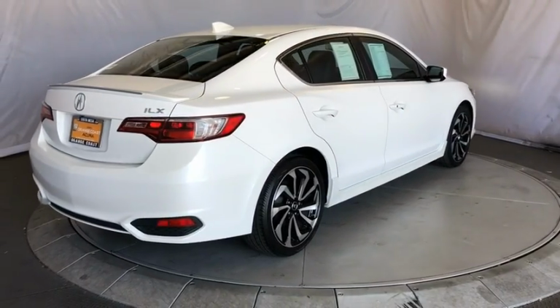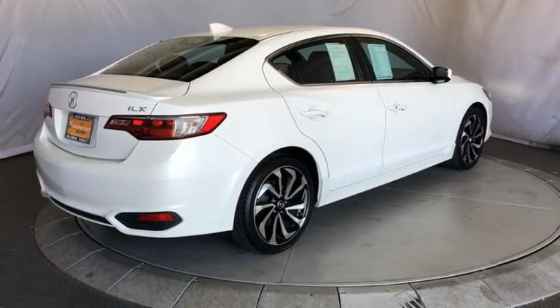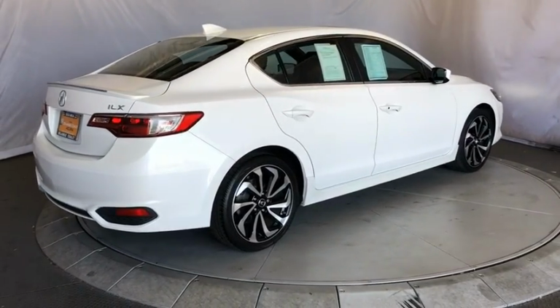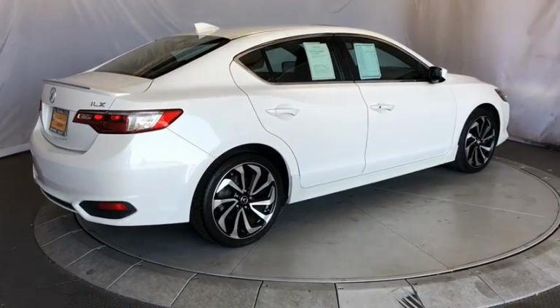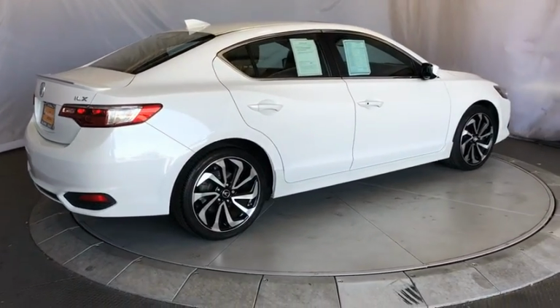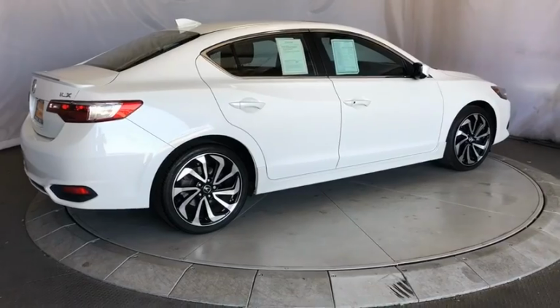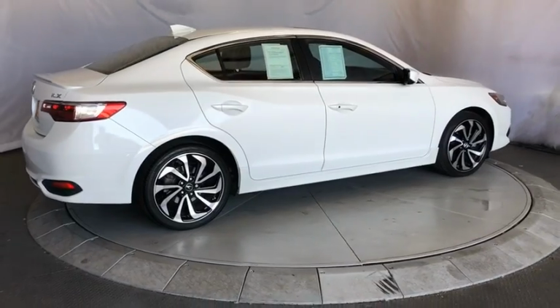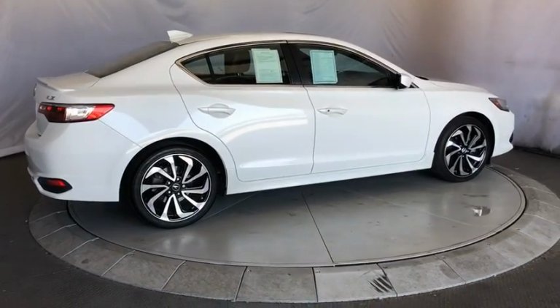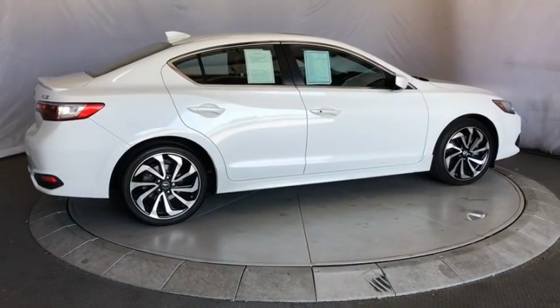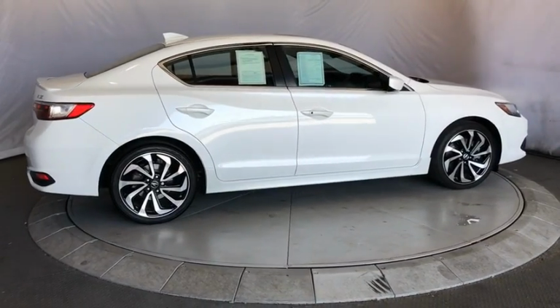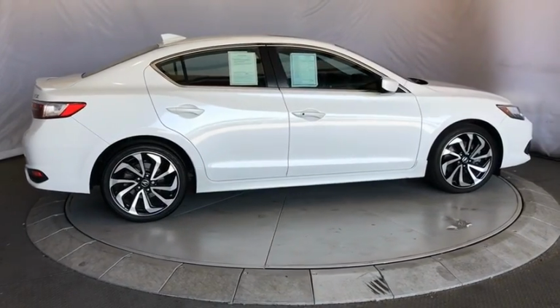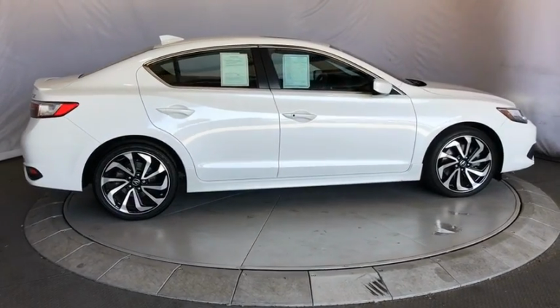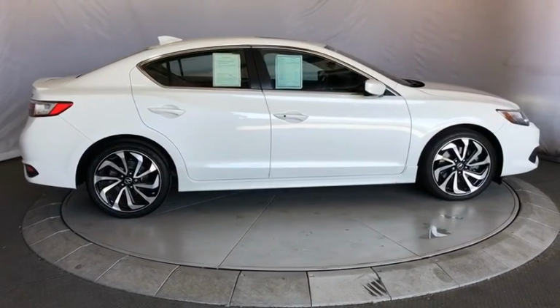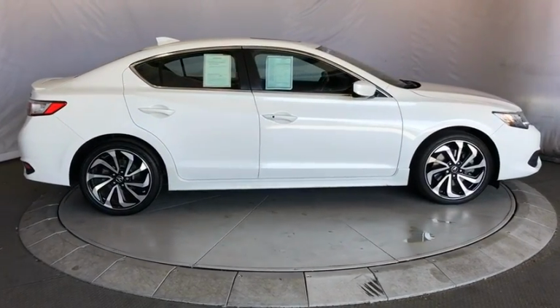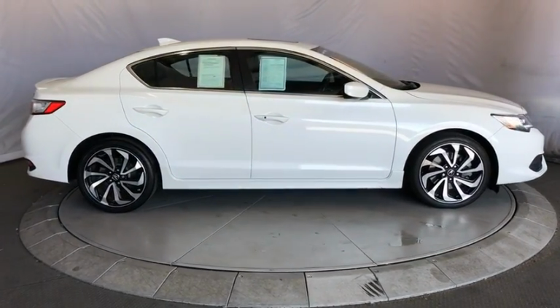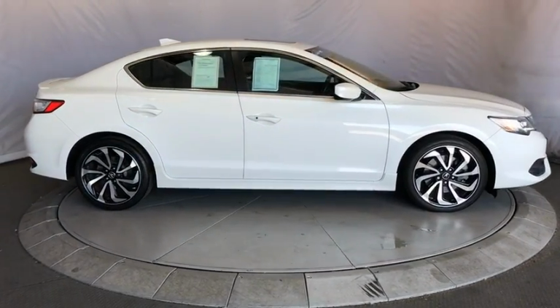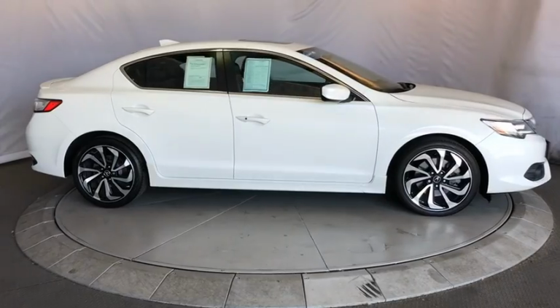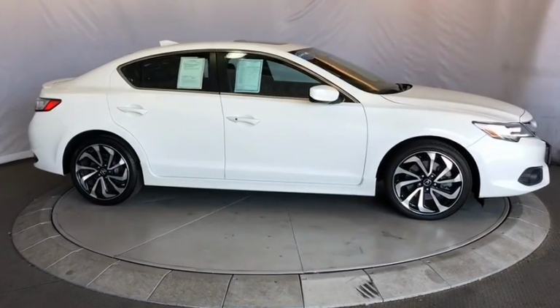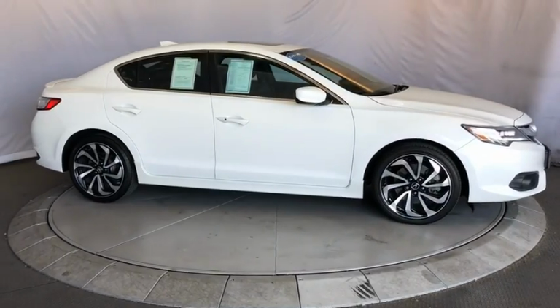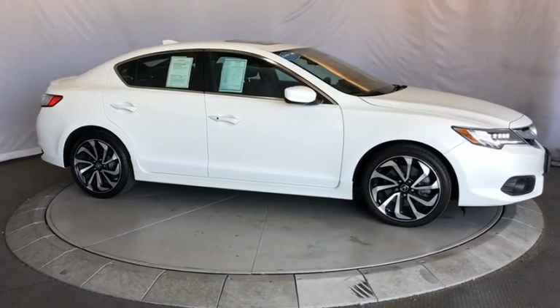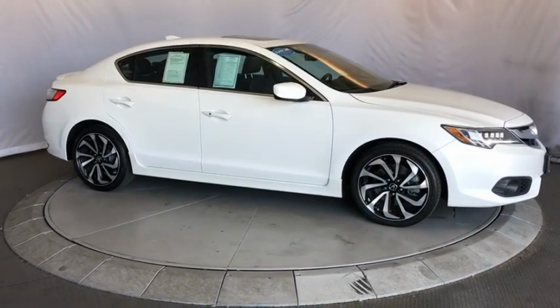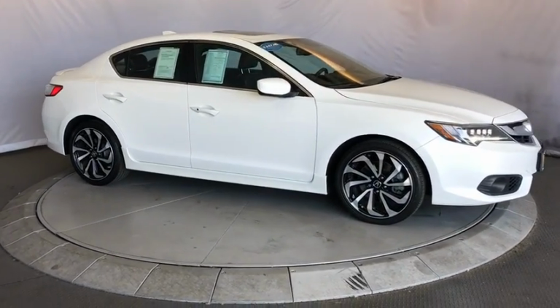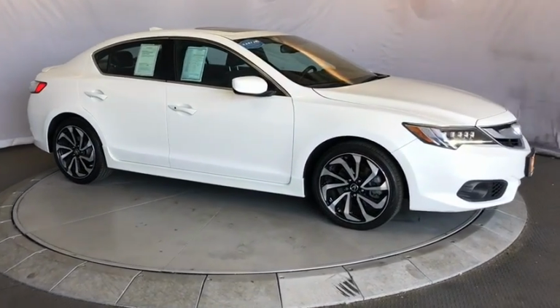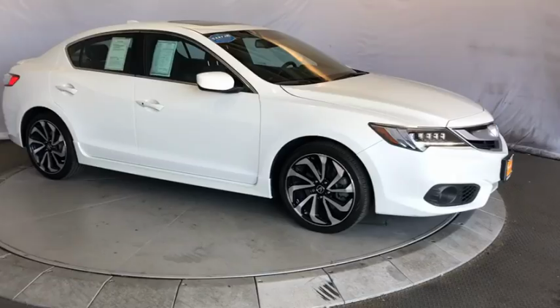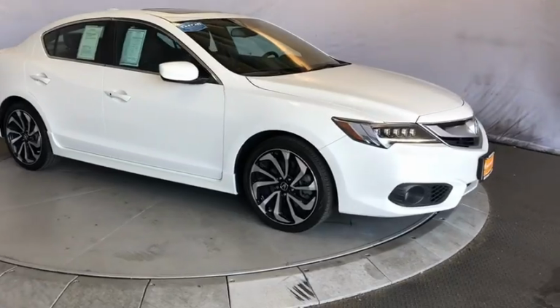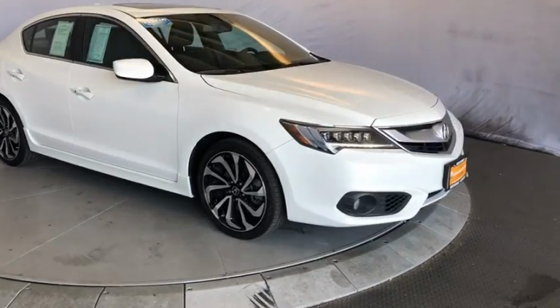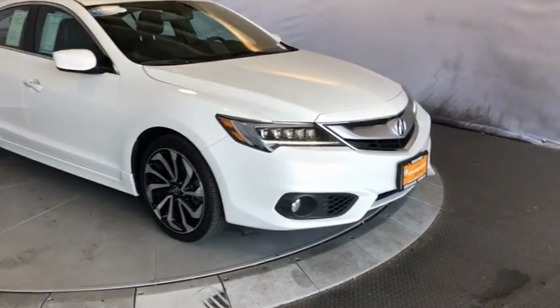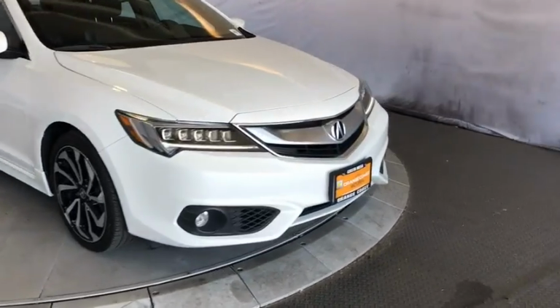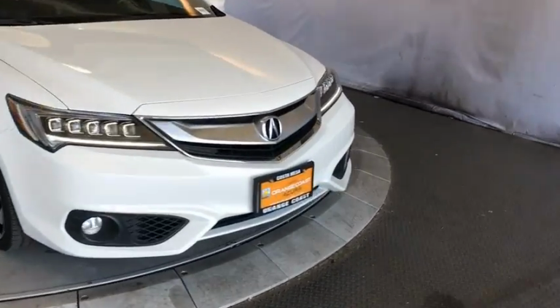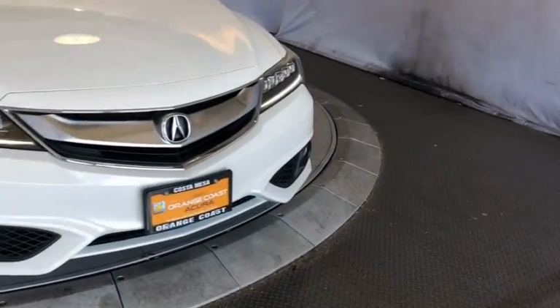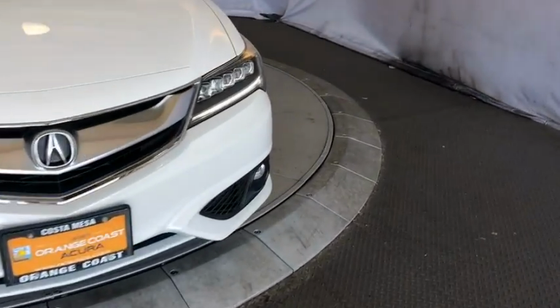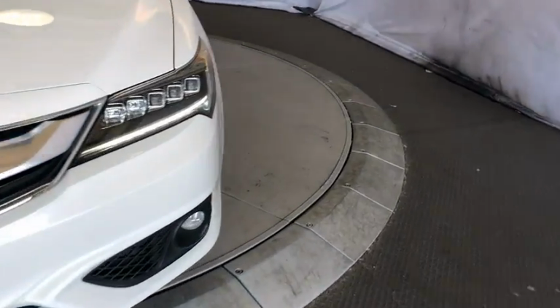Keyless entry, stability control, traction control, power passenger seat, backup camera, anti-lock braking system, steering wheel audio controls, leather wrapped steering wheel, Bluetooth, power steering, adjustable steering wheel, keyless start.